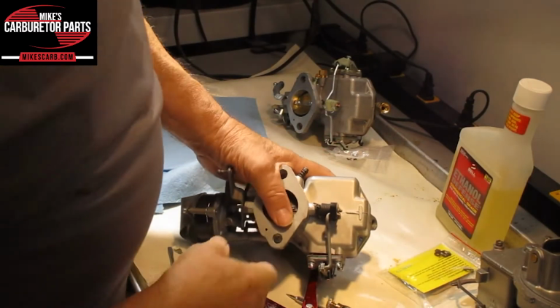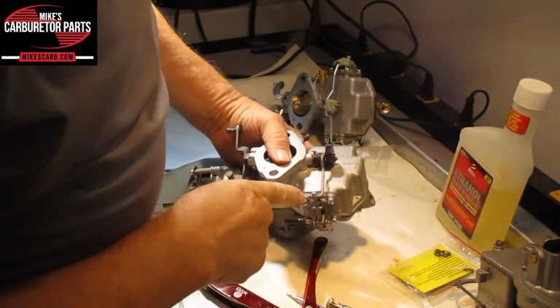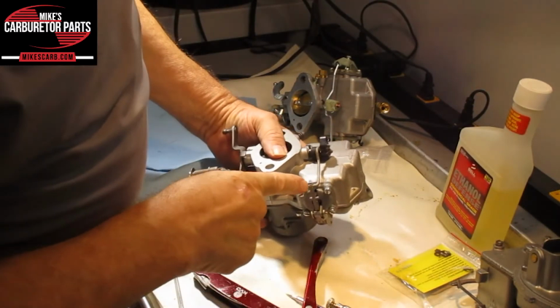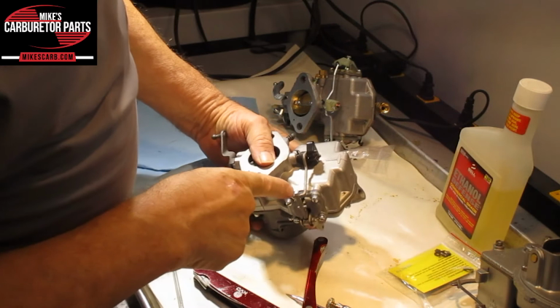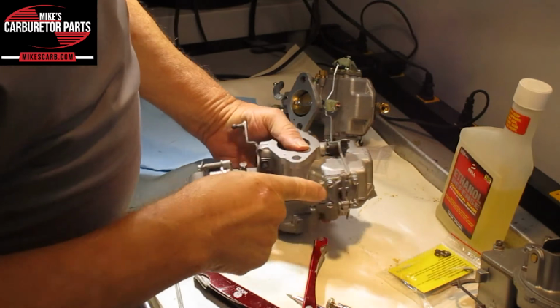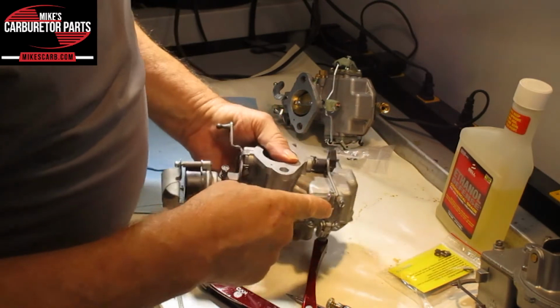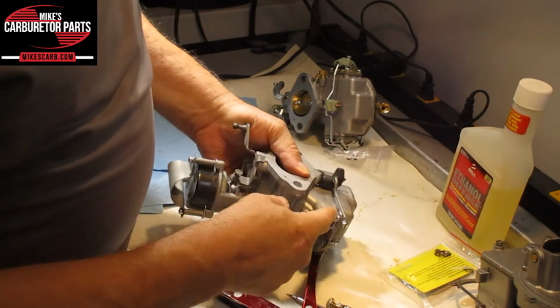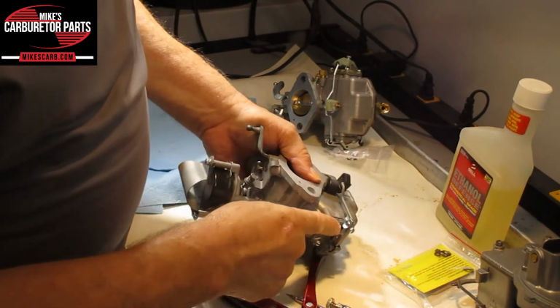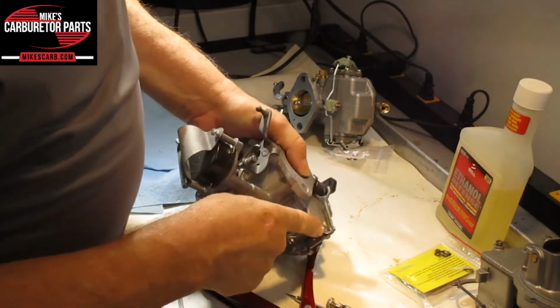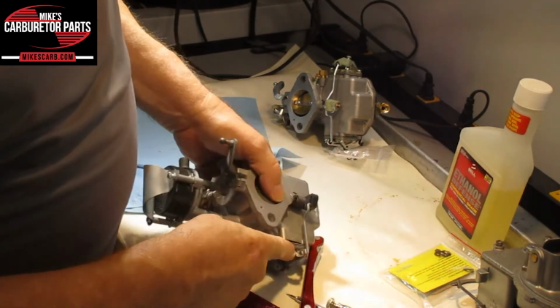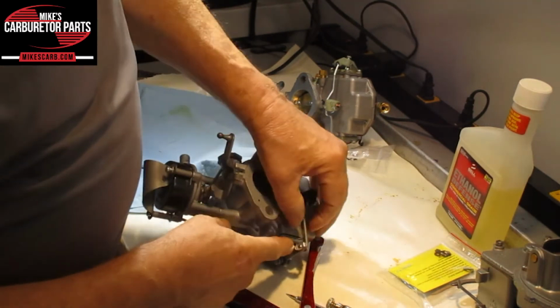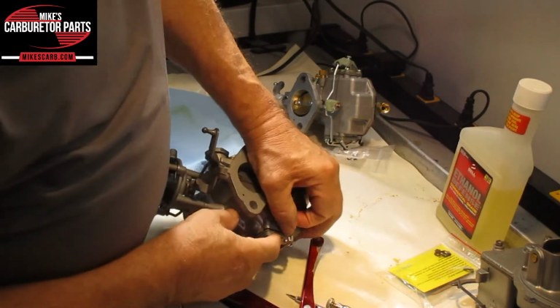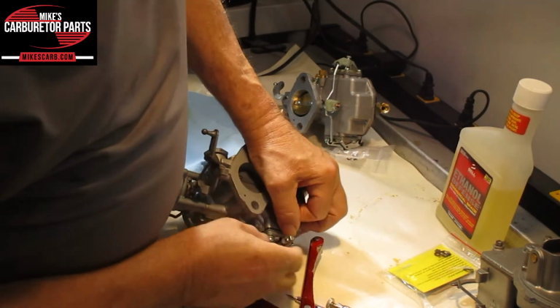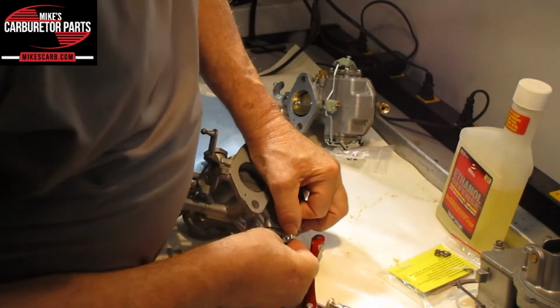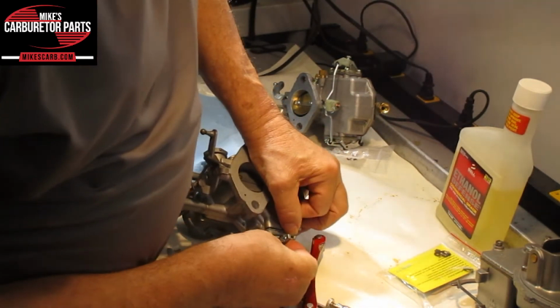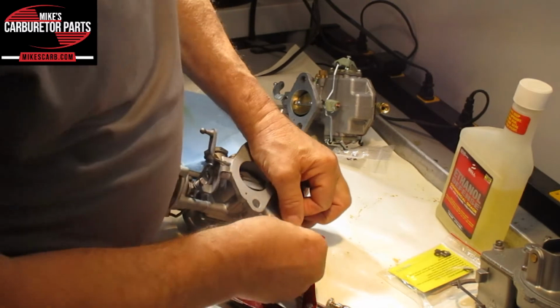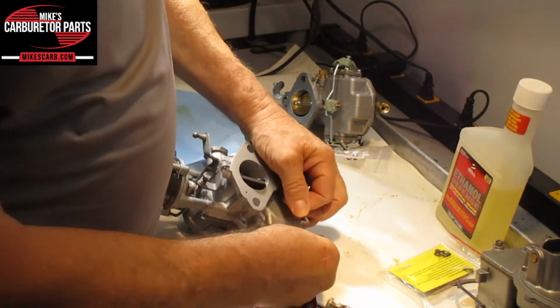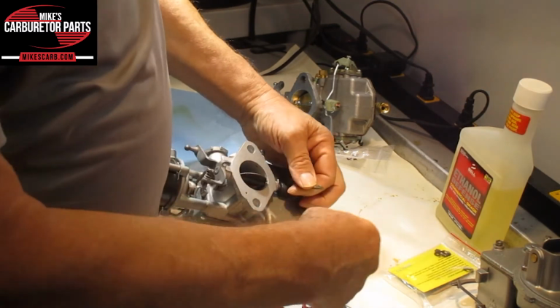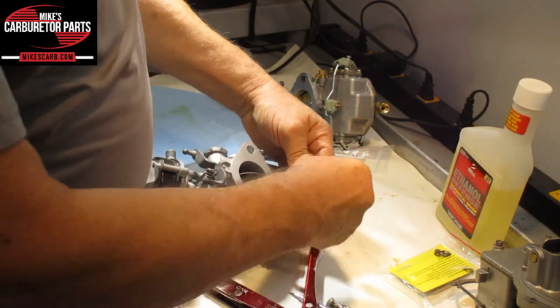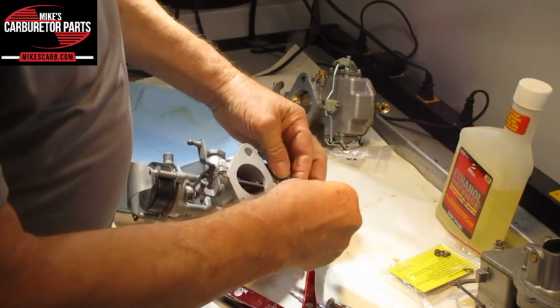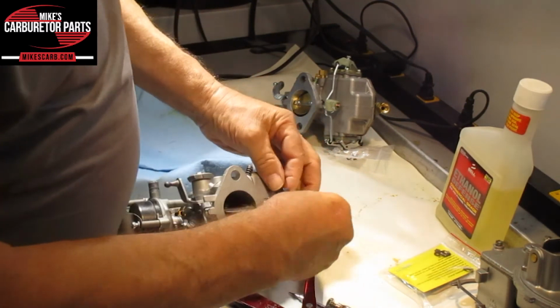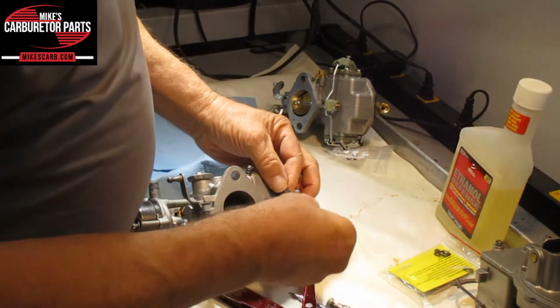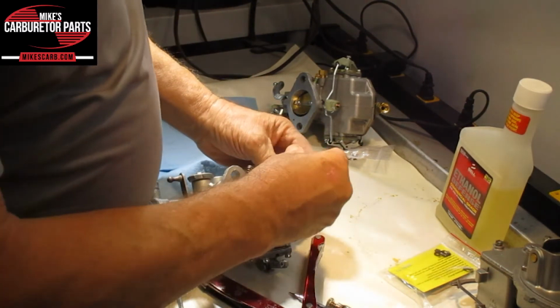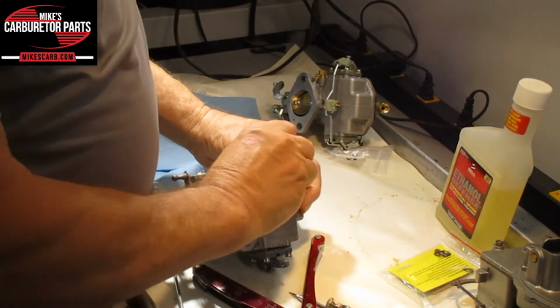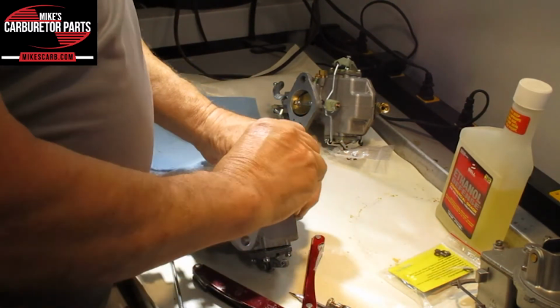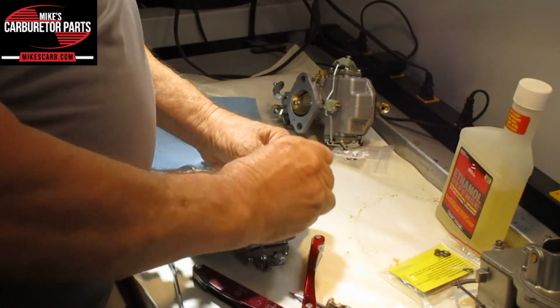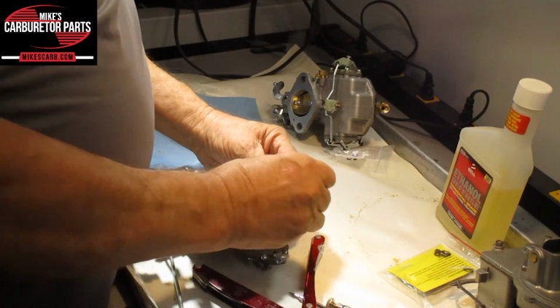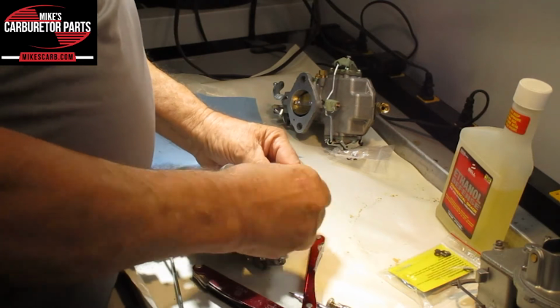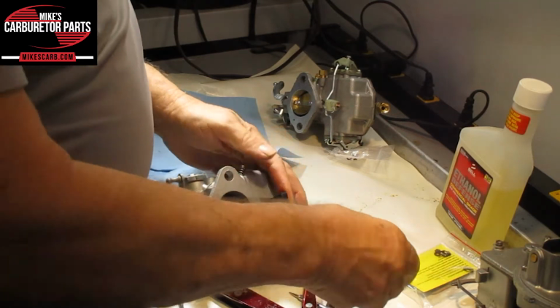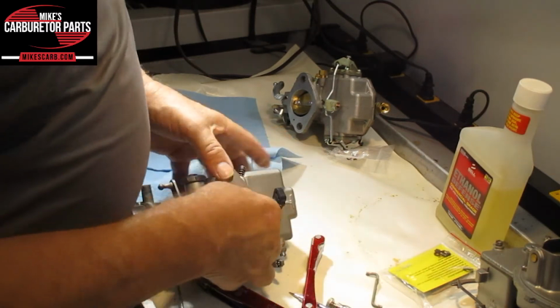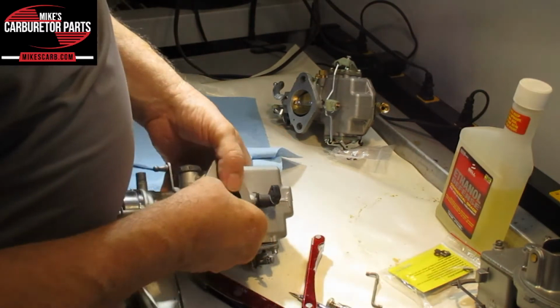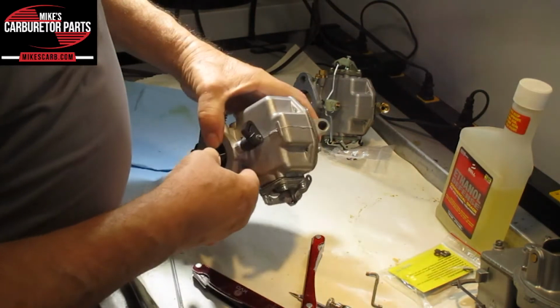First, we've got to take the pump rod out of the lever. It's got this little clip here — you just push it out of the hole and leave the clip on. Then twist this so it comes out of the plastic lever.